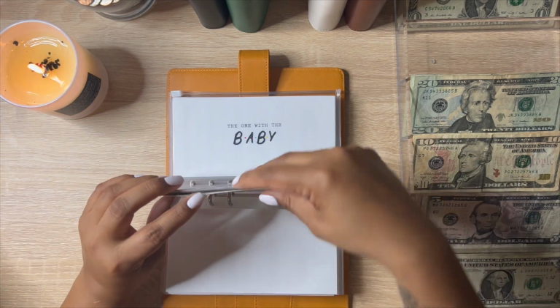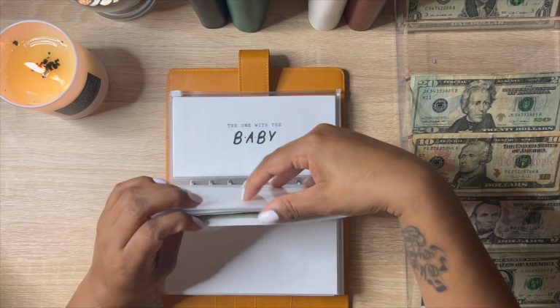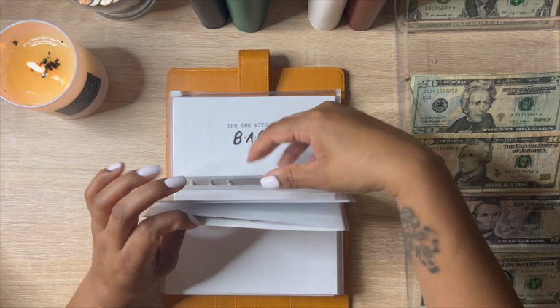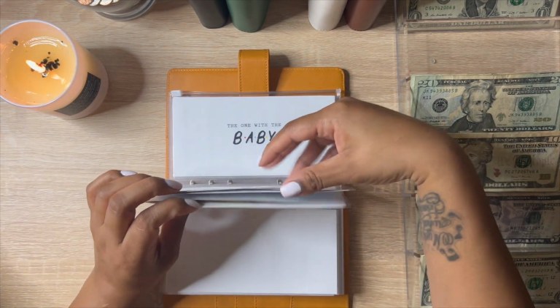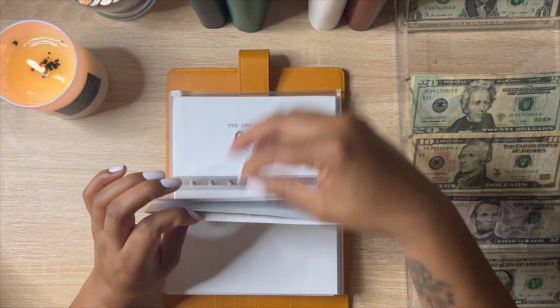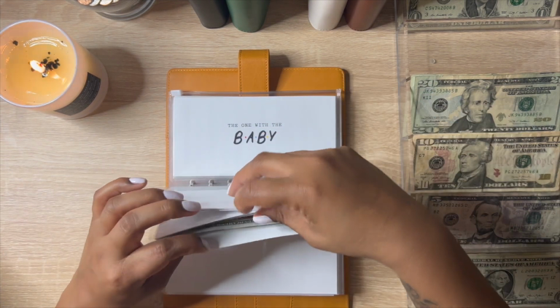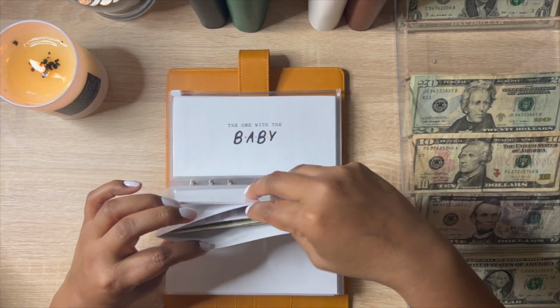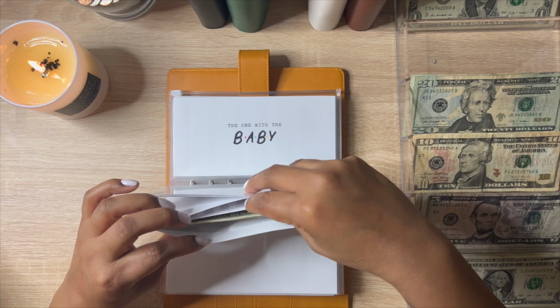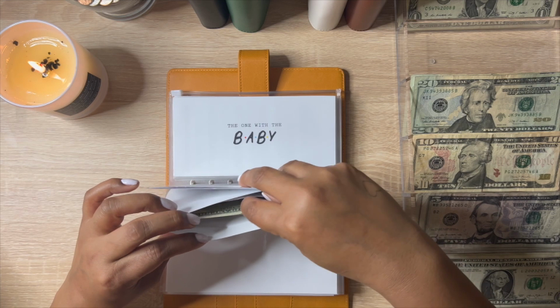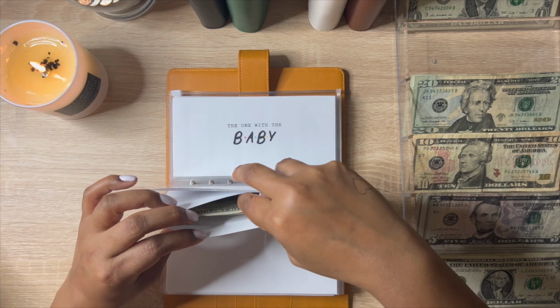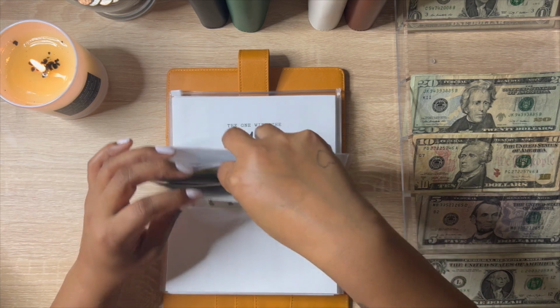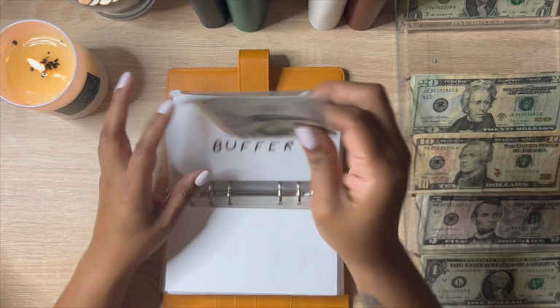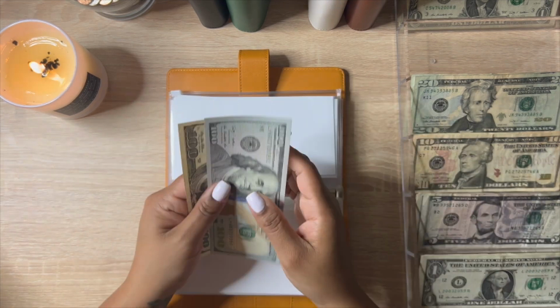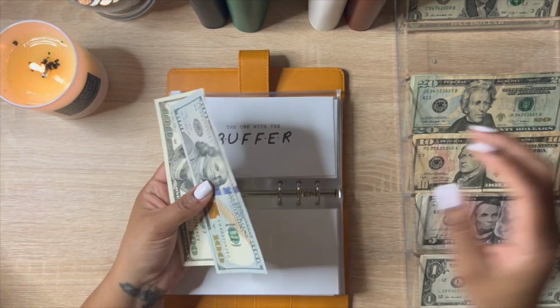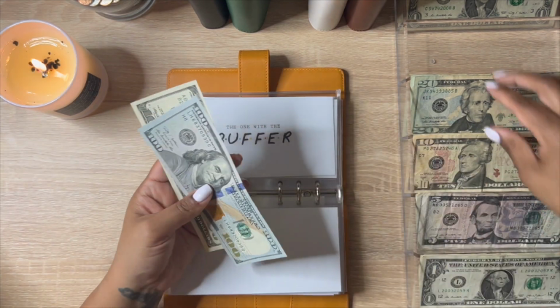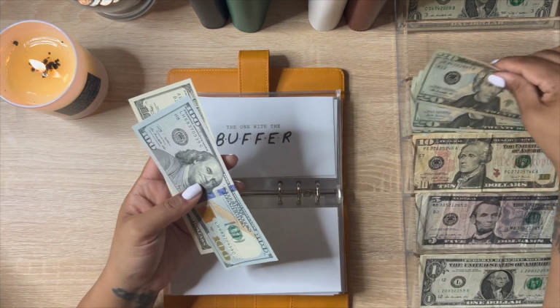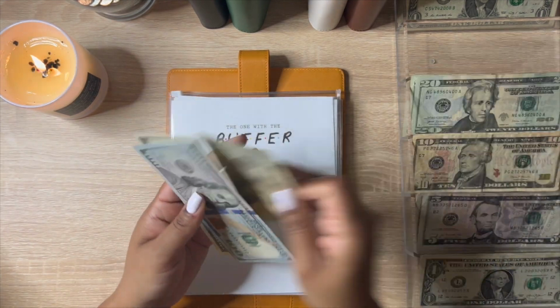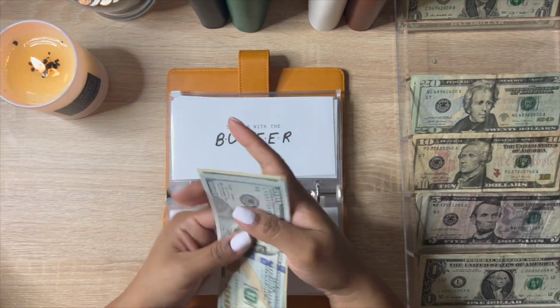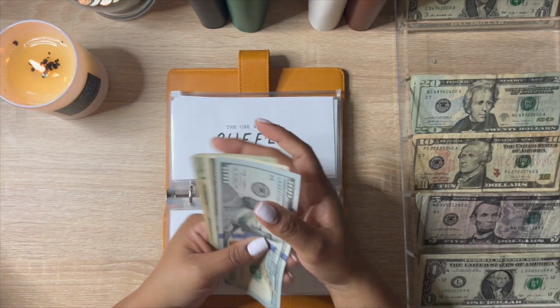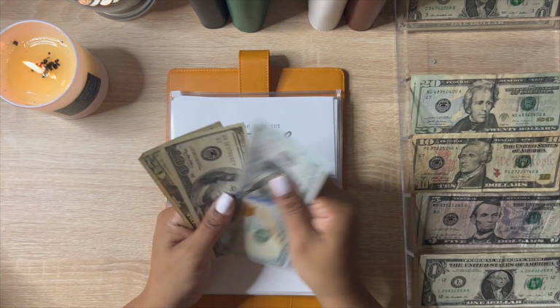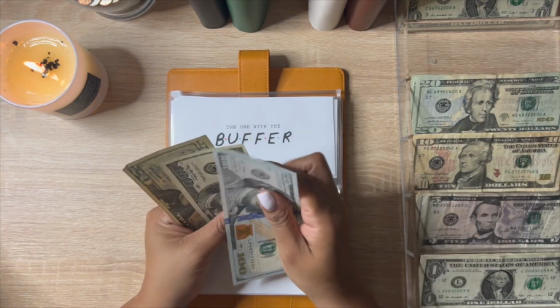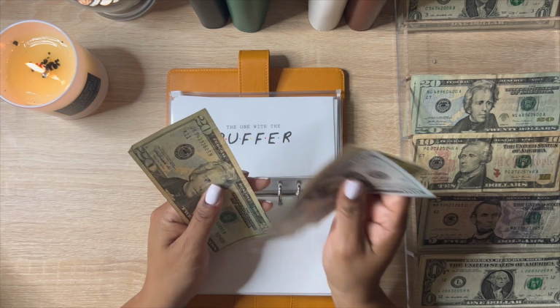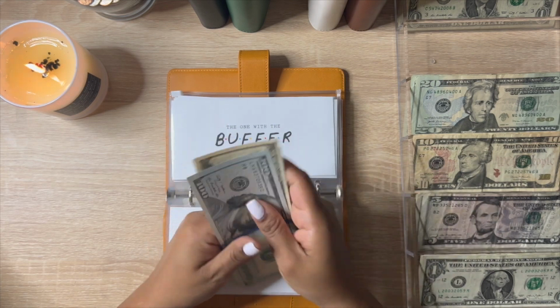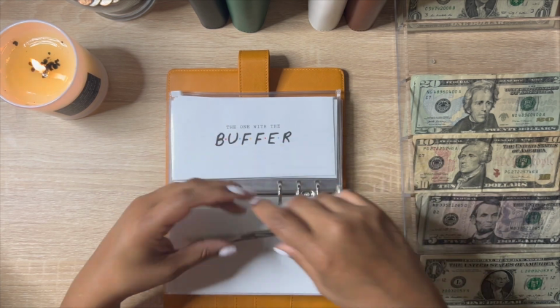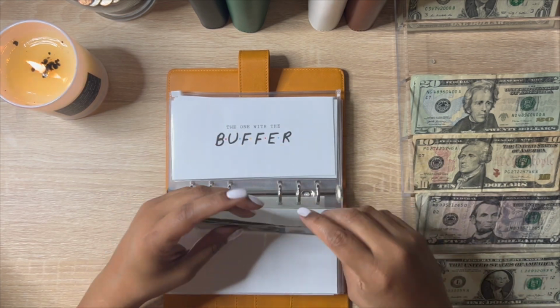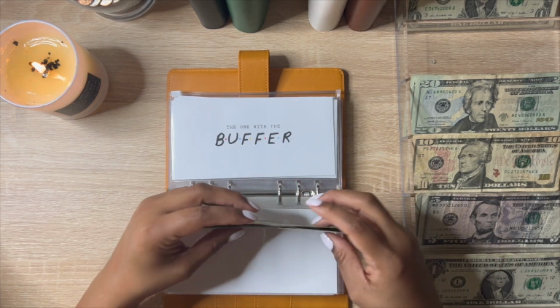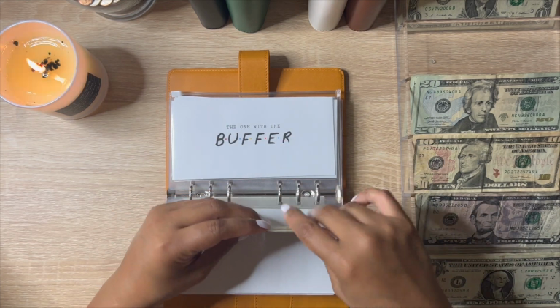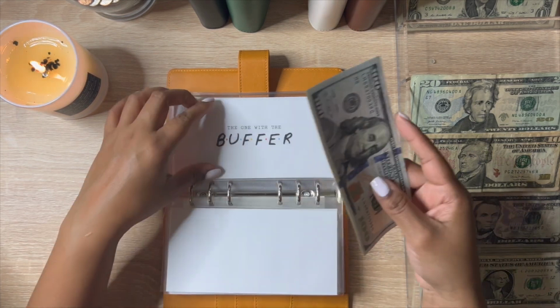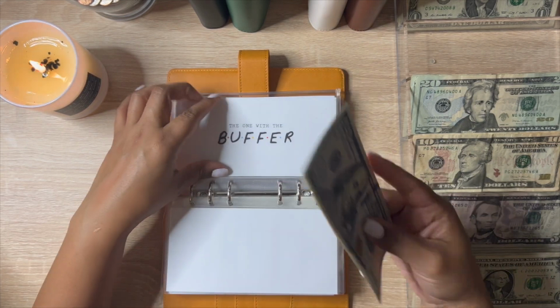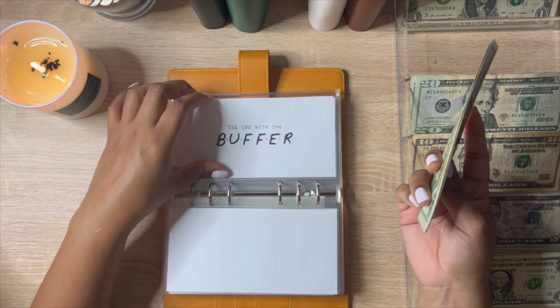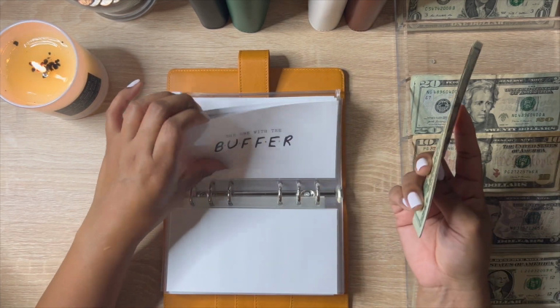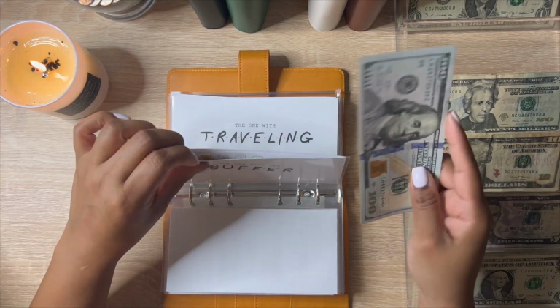I haven't done buffer in such a long time. Buffer is going to get $20, so now it has $220. This is for a buffer for my checking account.